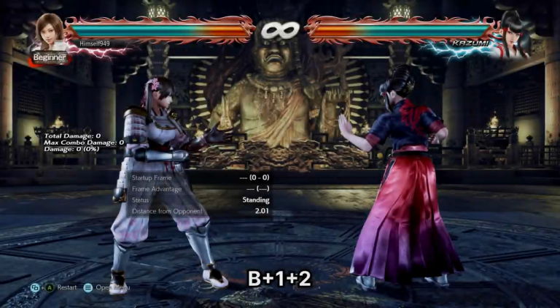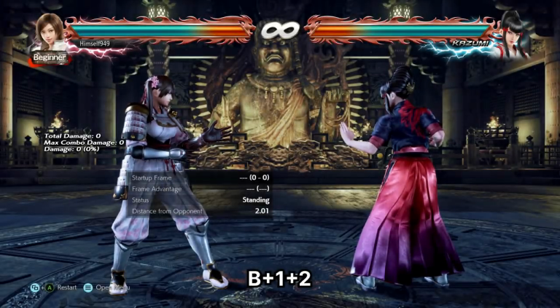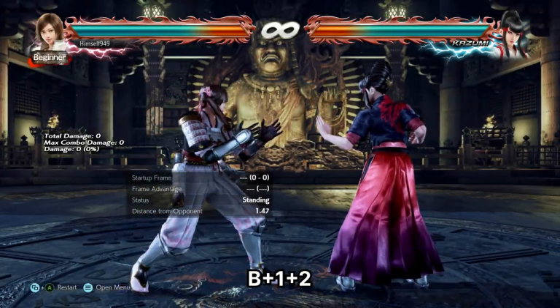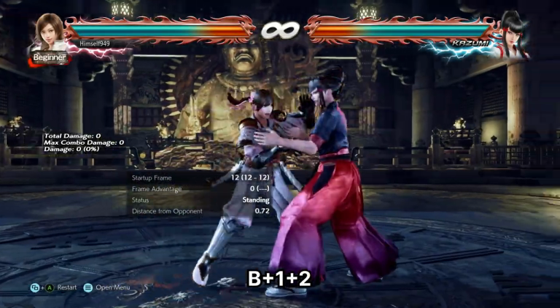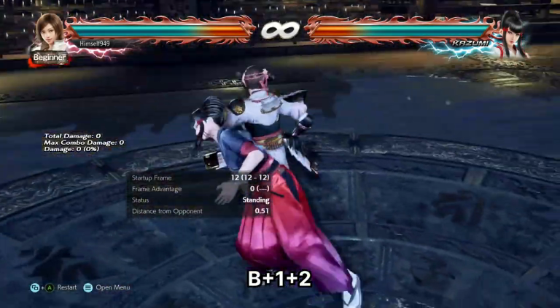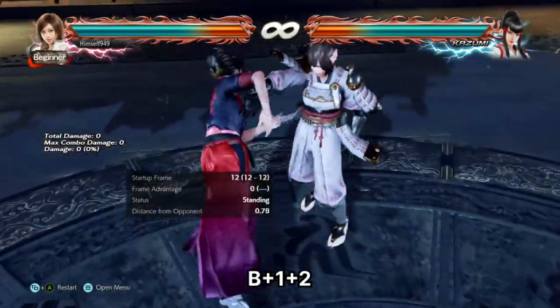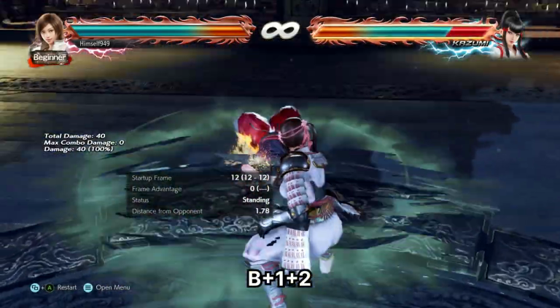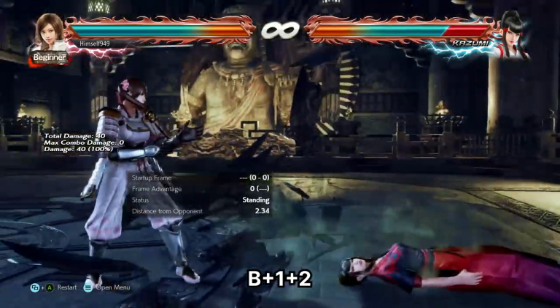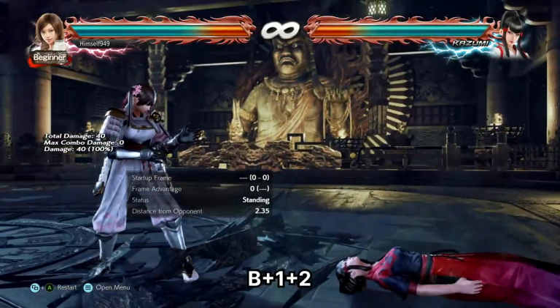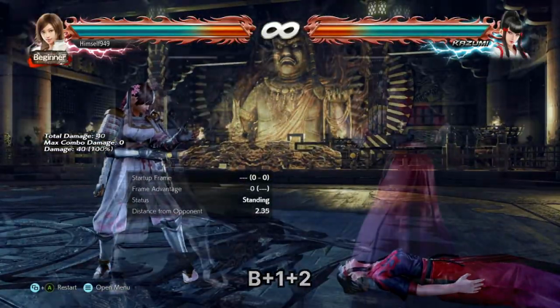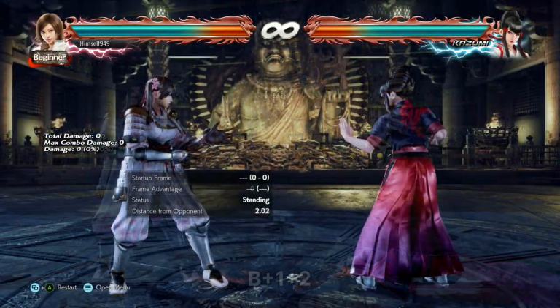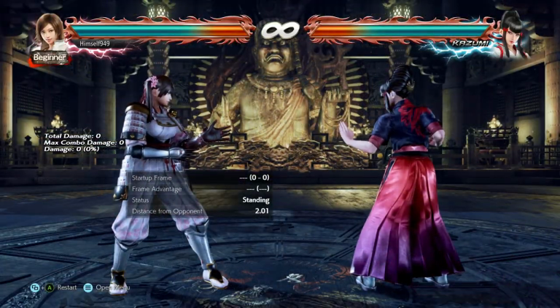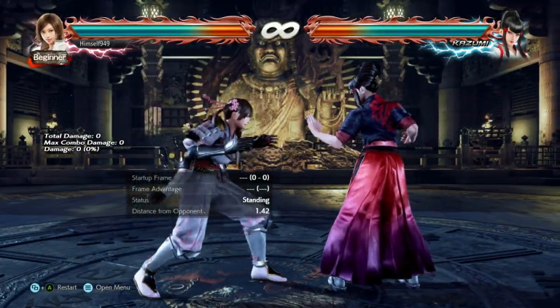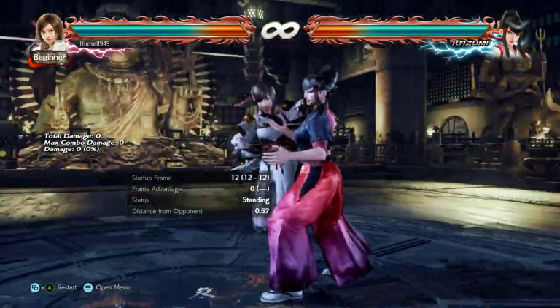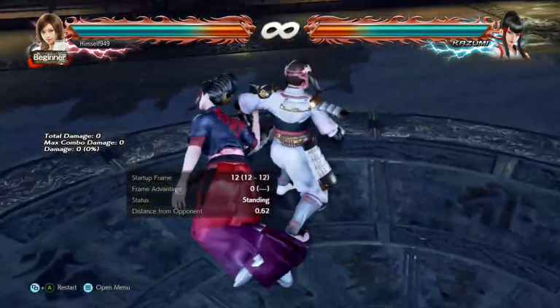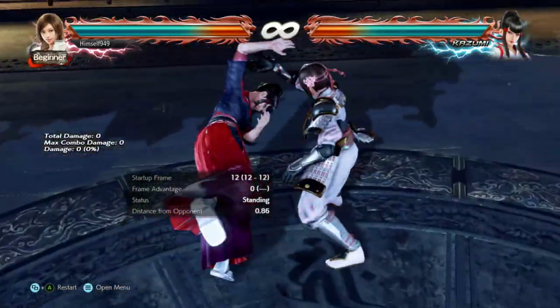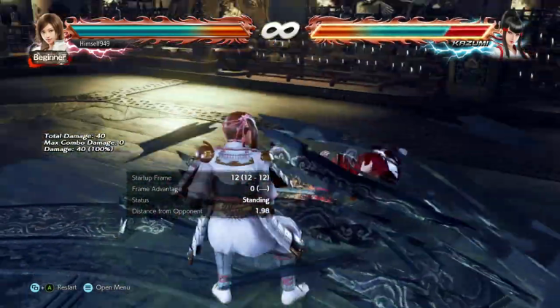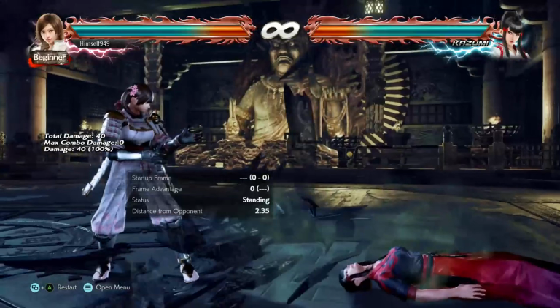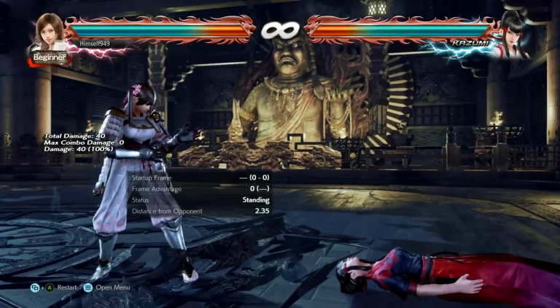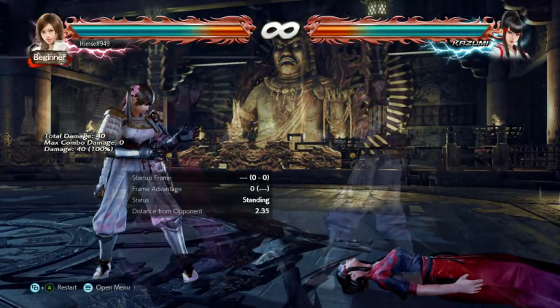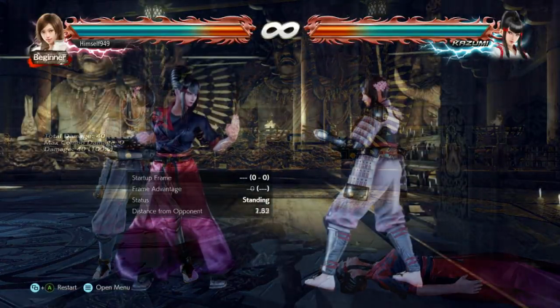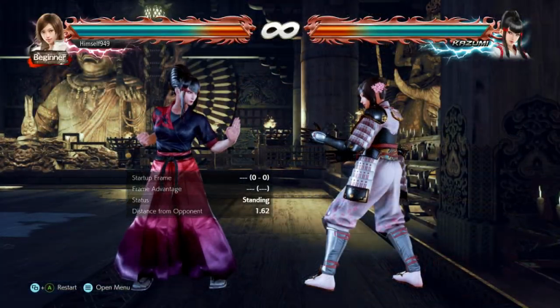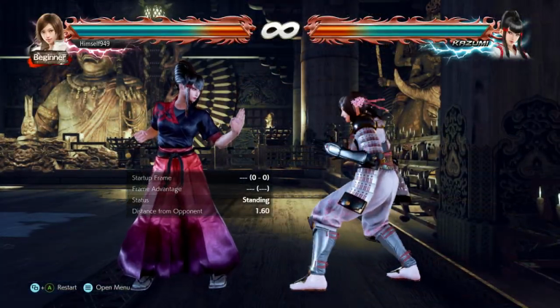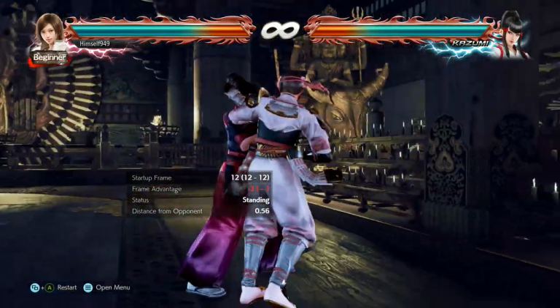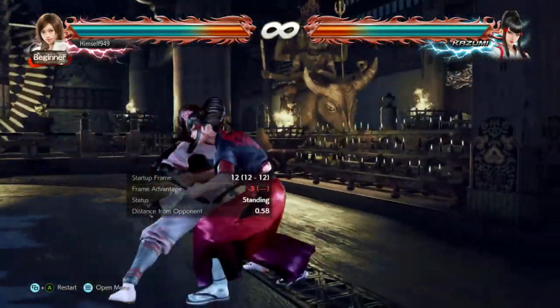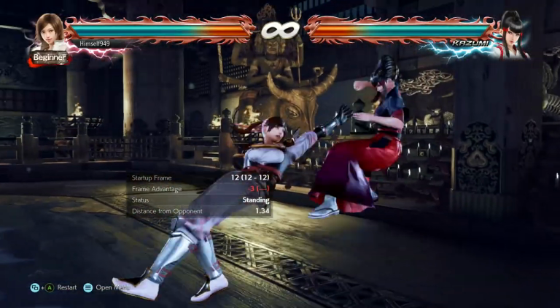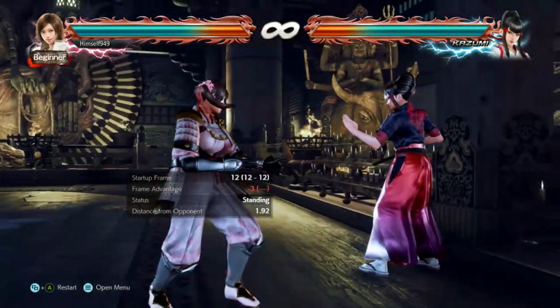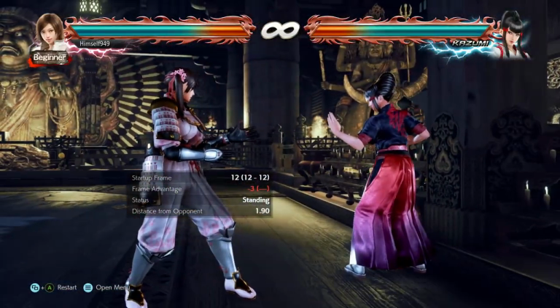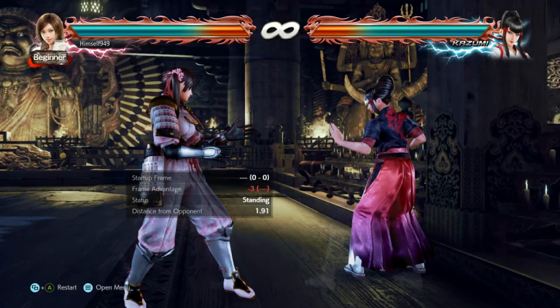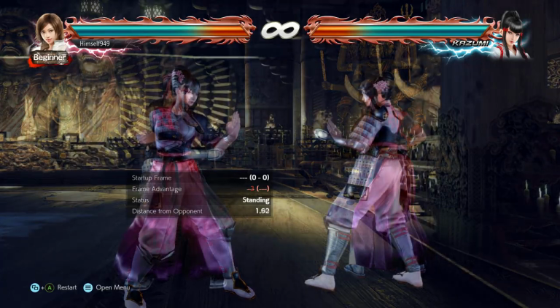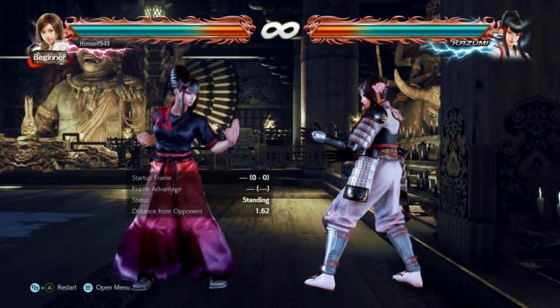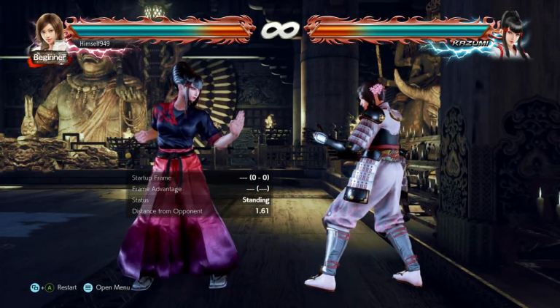Cherry Blossom is back 1+2. It's a 12-frame throw that does 40 damage. Now in the open, there's nothing special about it. At the wall though, it's a different story. If your back is up against it and they break the throw, you switch positions — so it's a nice escape route.